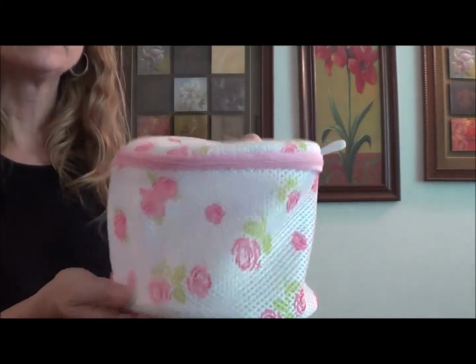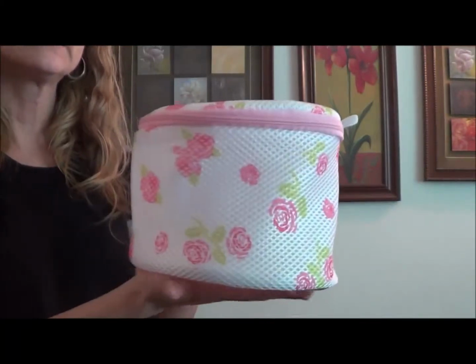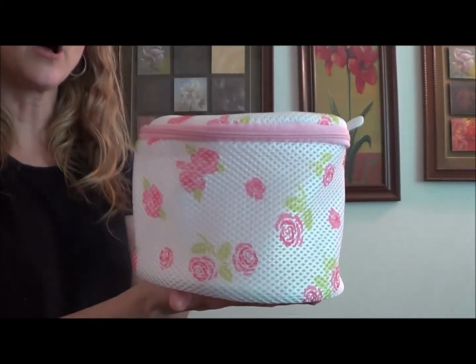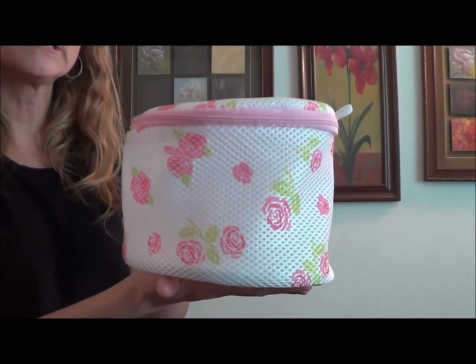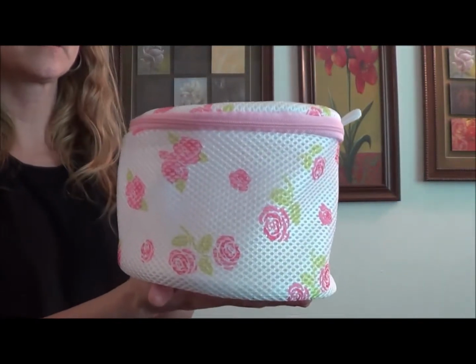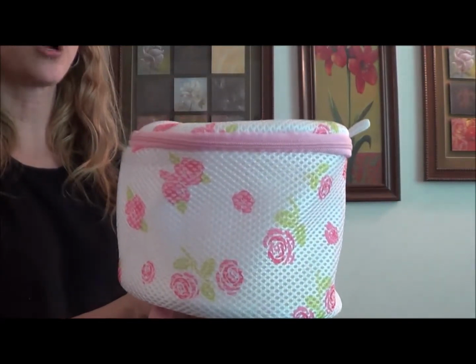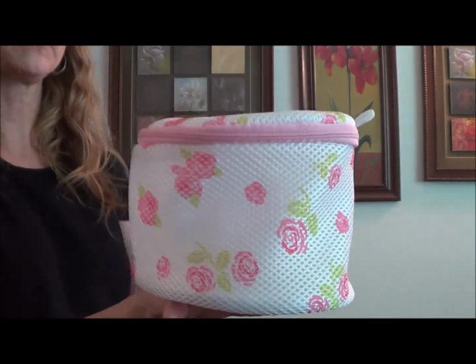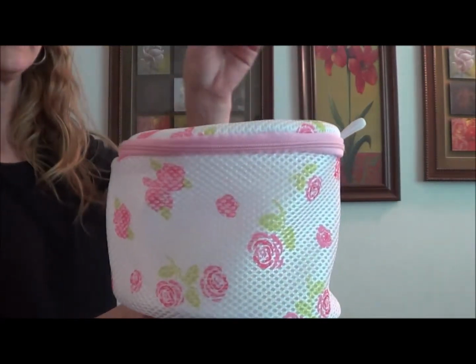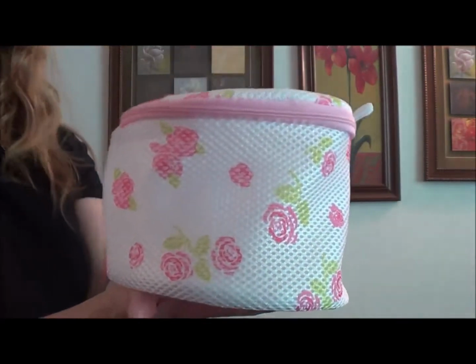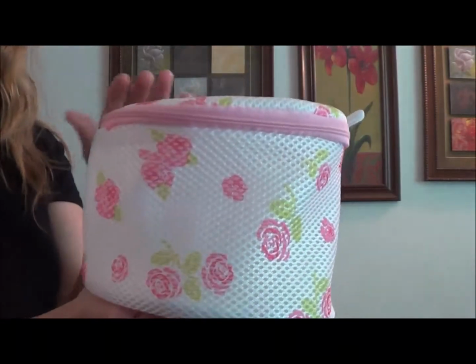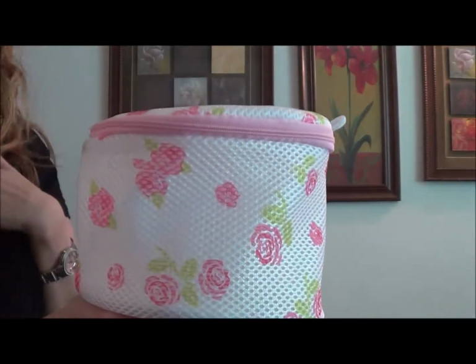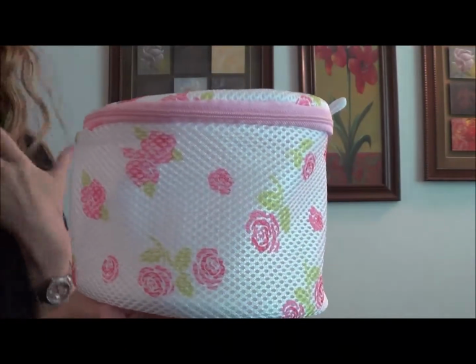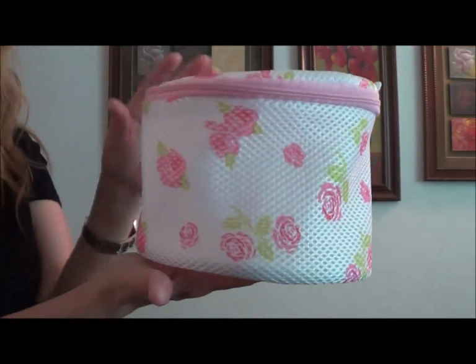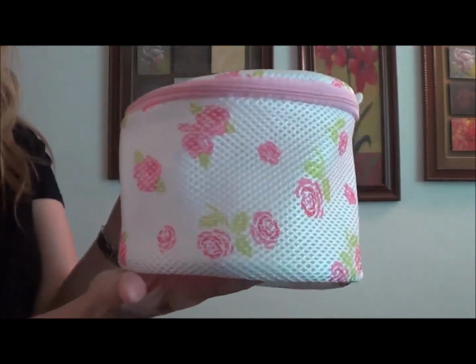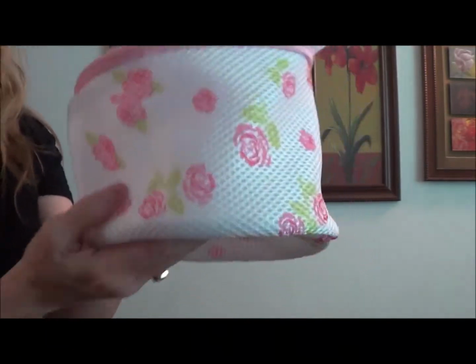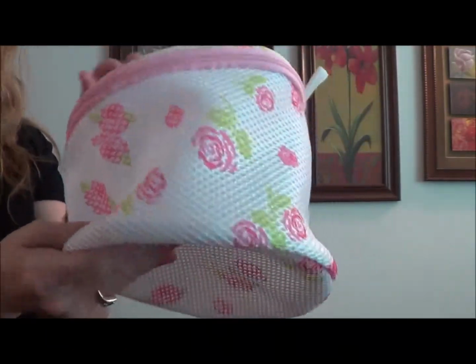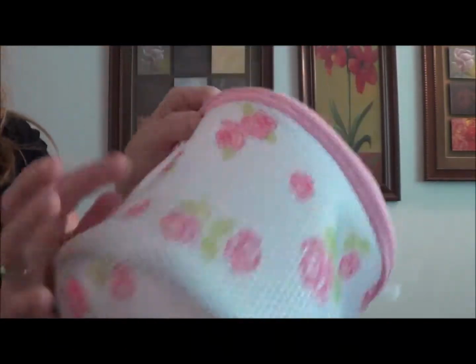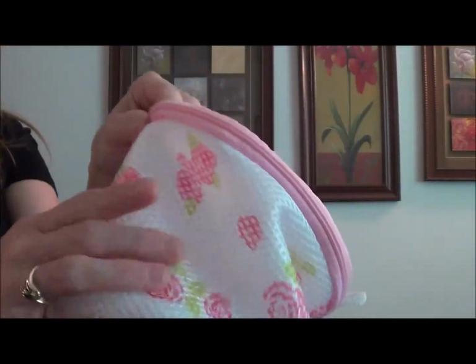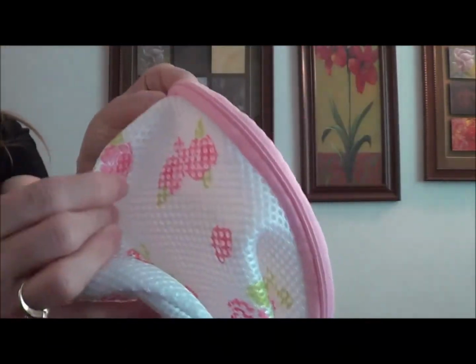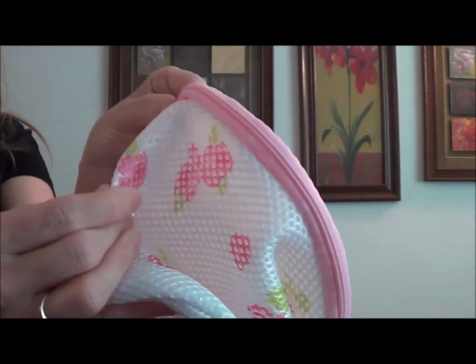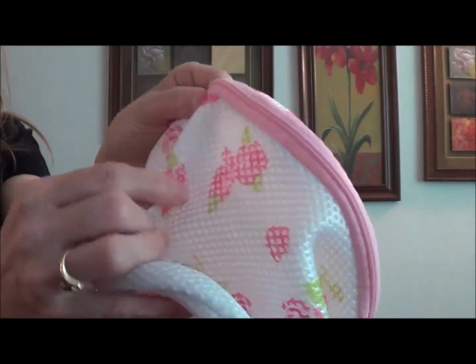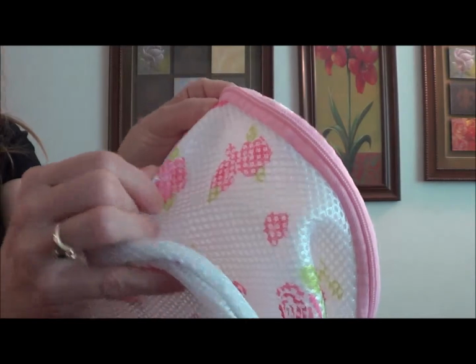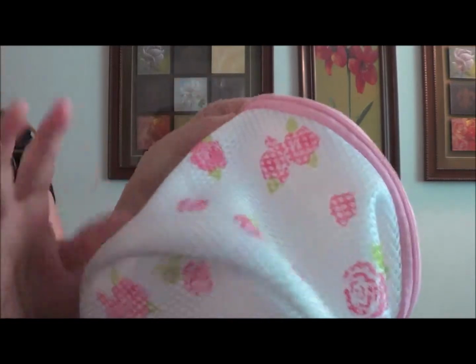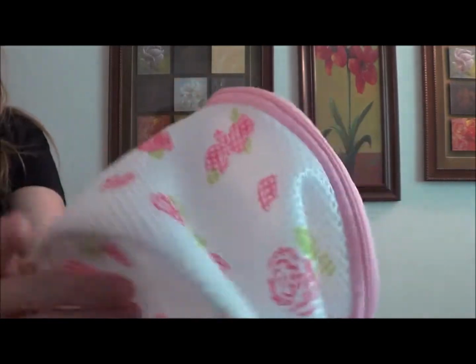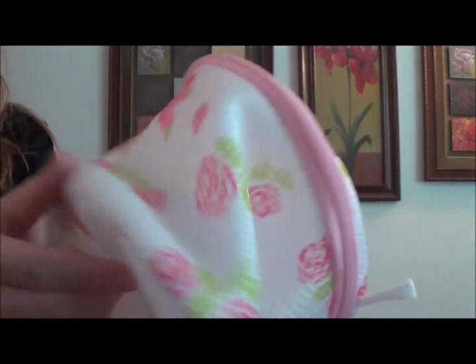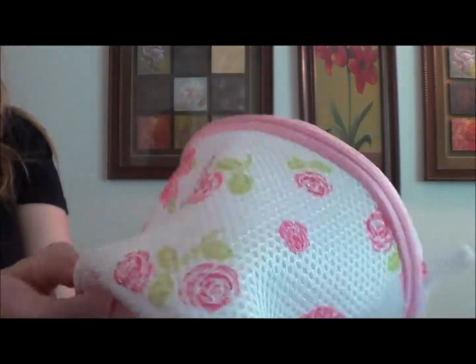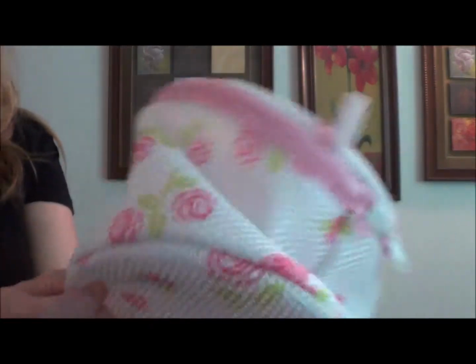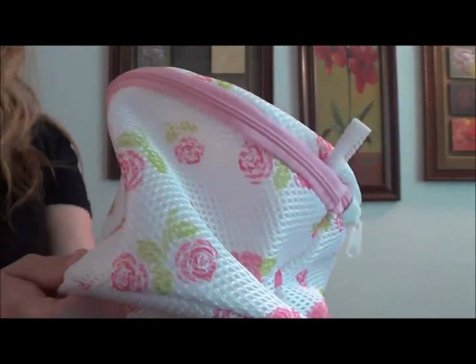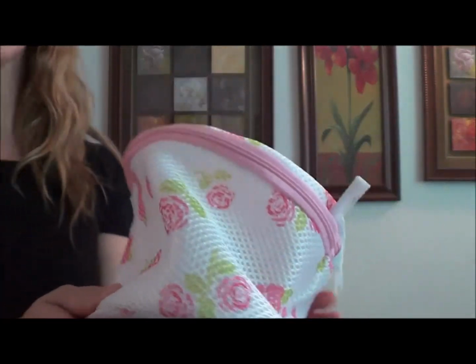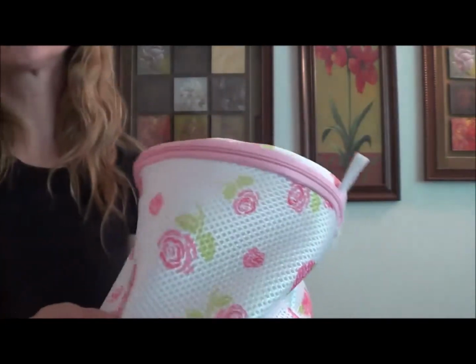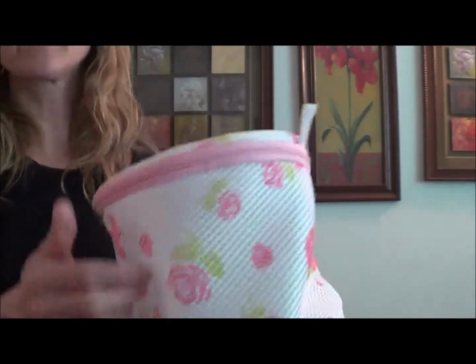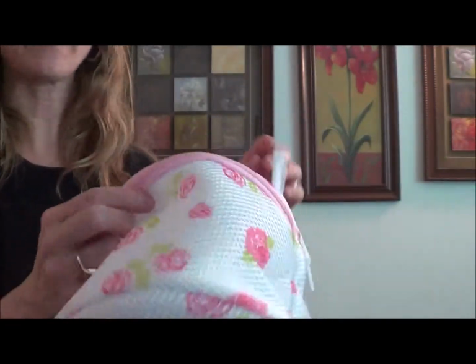This is the SpaWorks Deluxe Bra Wash Bag. This is a lot different than any other wash bags I have because the other ones are mesh like this — you can see this is mesh so the water and the soap can get in — but the other ones are just basically a bag.